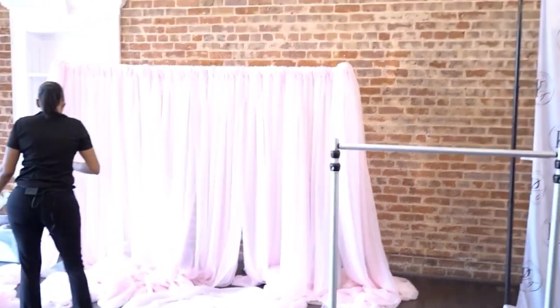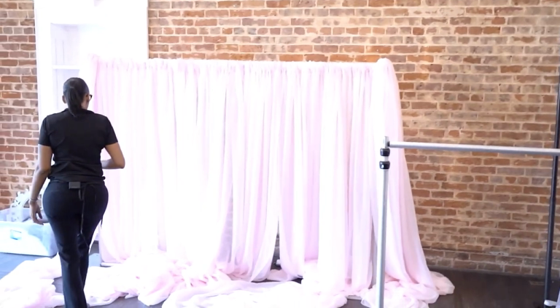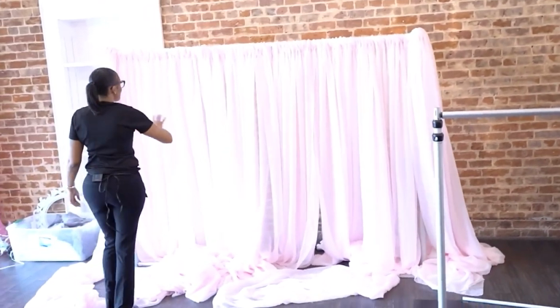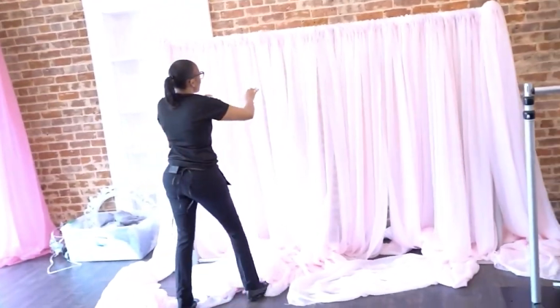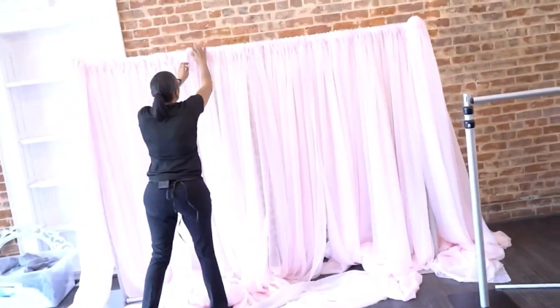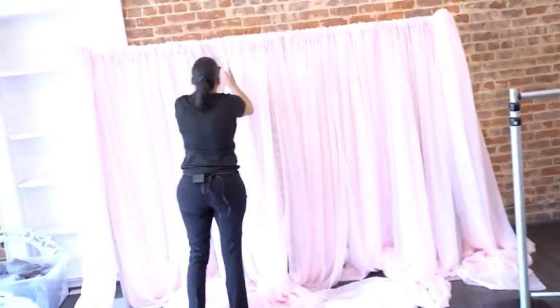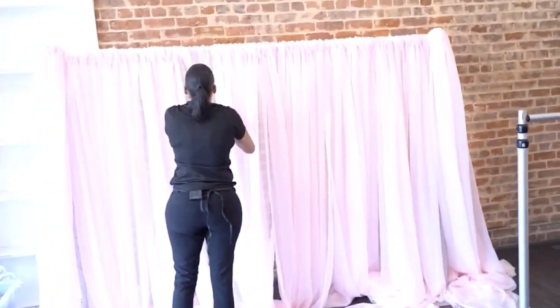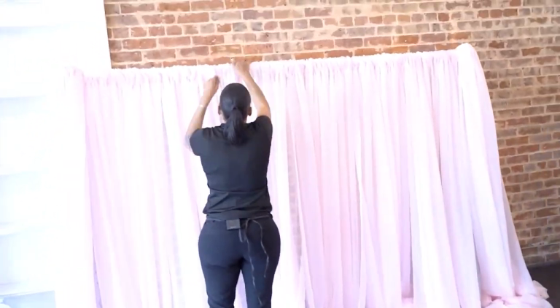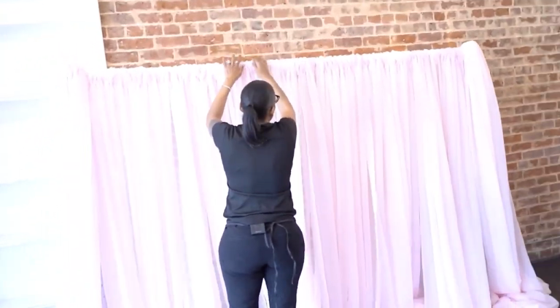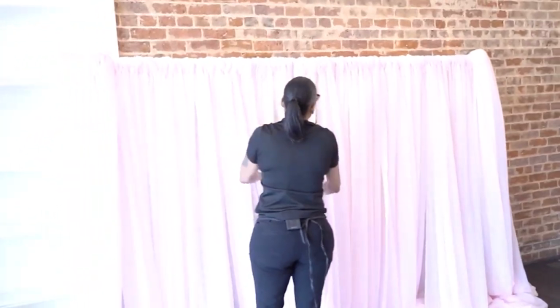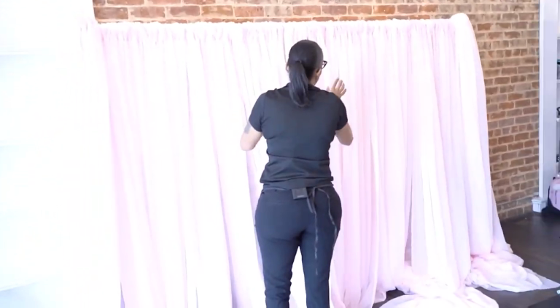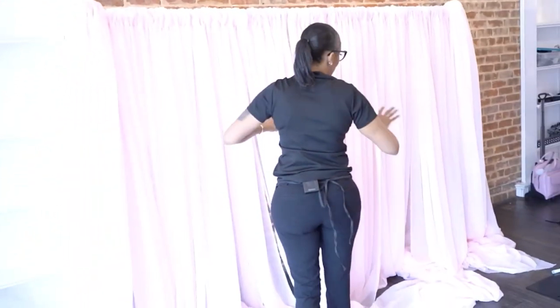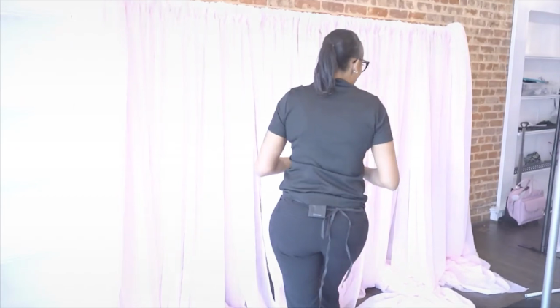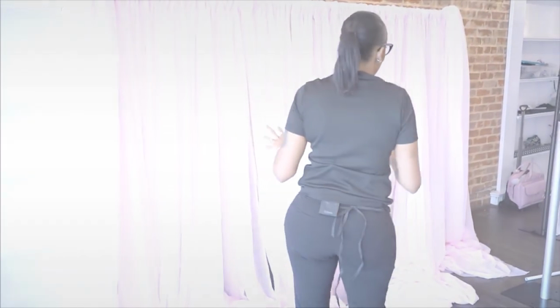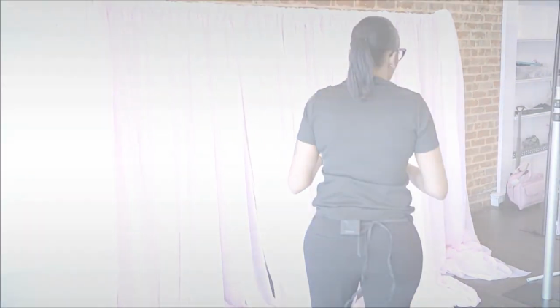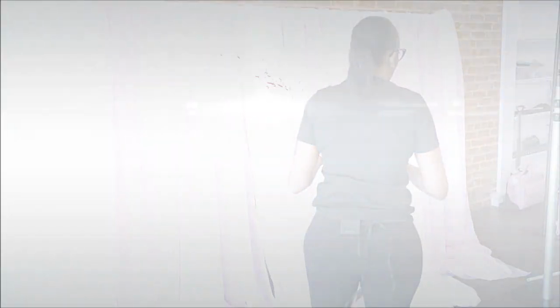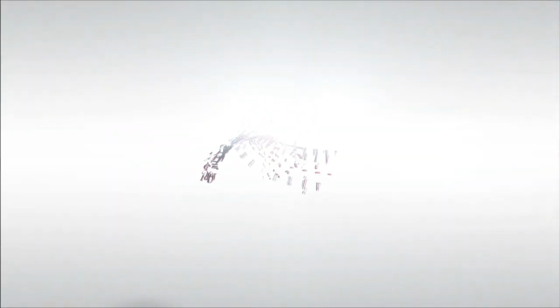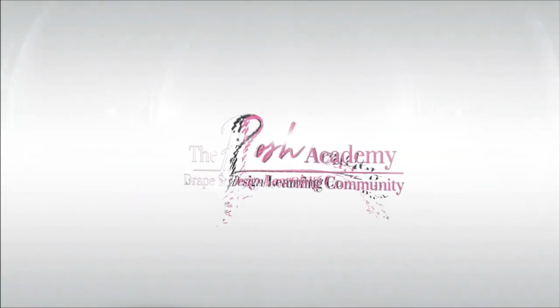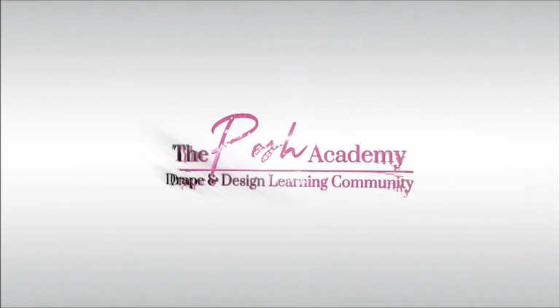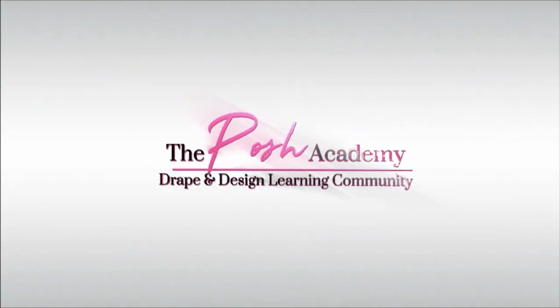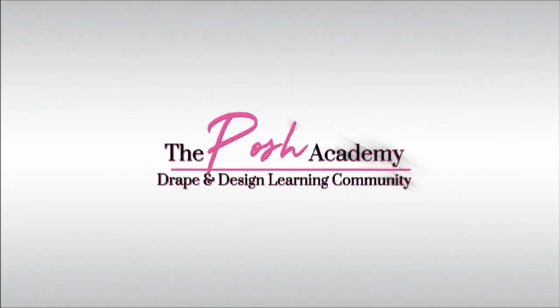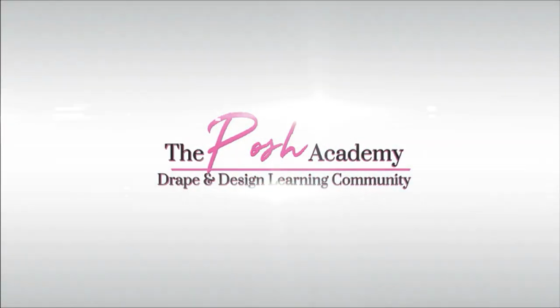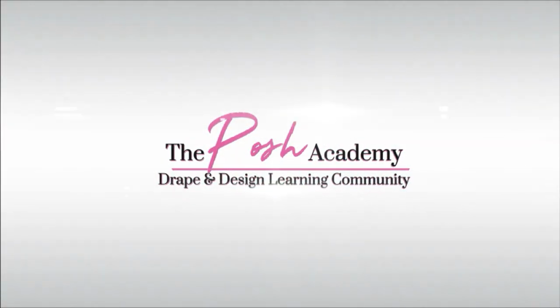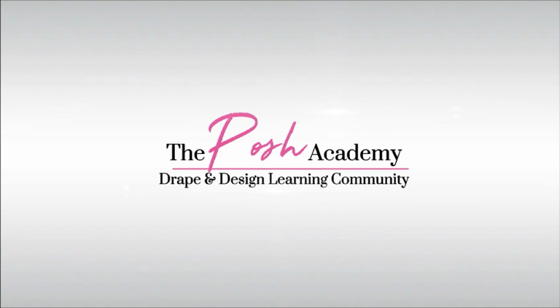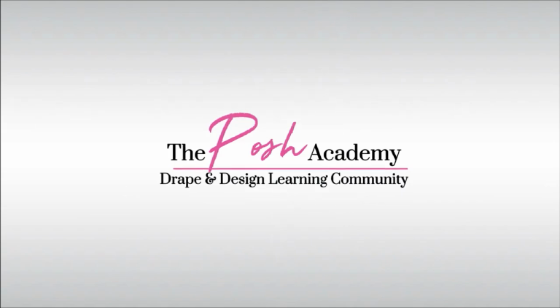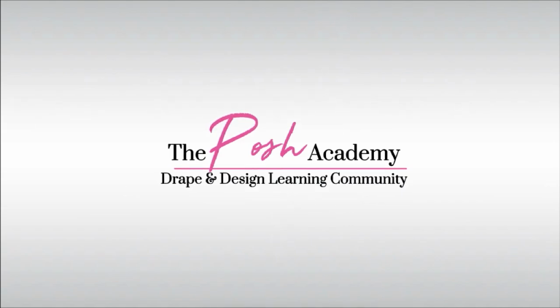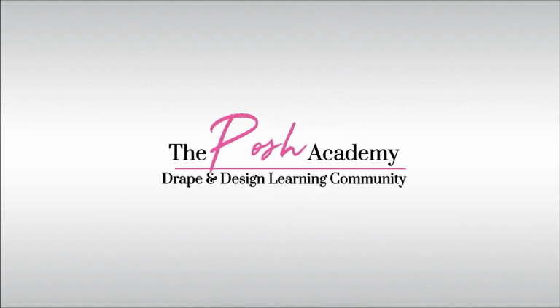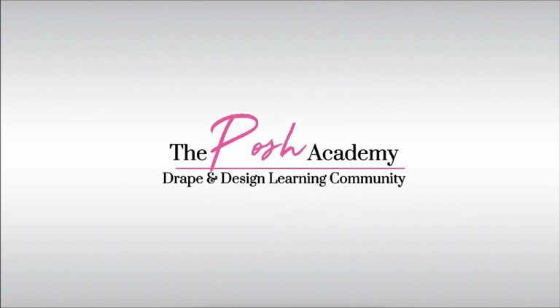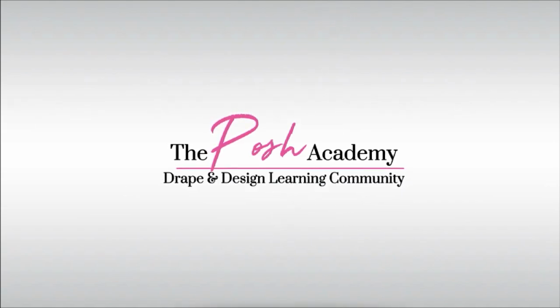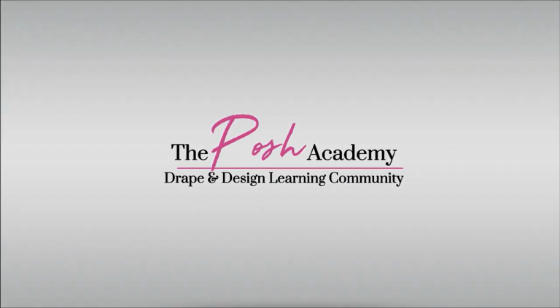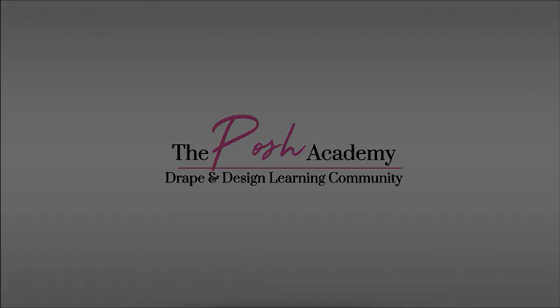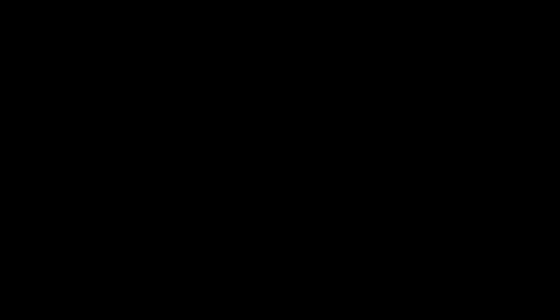So now this is basic, and this is your first layer. Just make sure it's polished. Thanks for watching, guys. Don't forget to share, like, and subscribe to this channel to catch more tips and tricks to help you with your event decor.